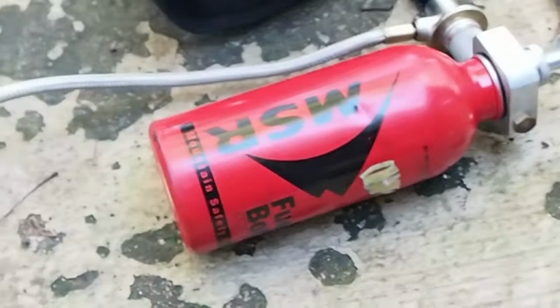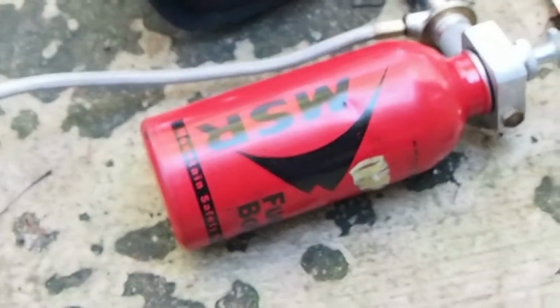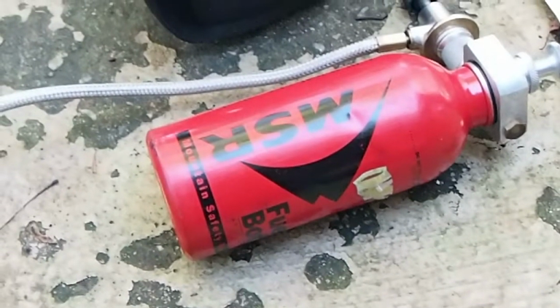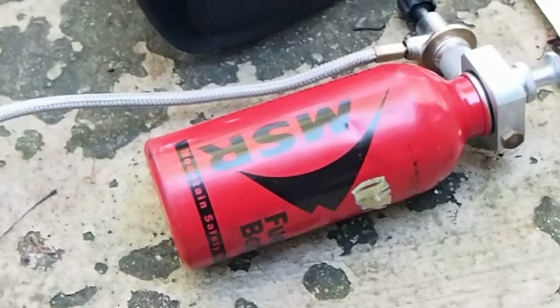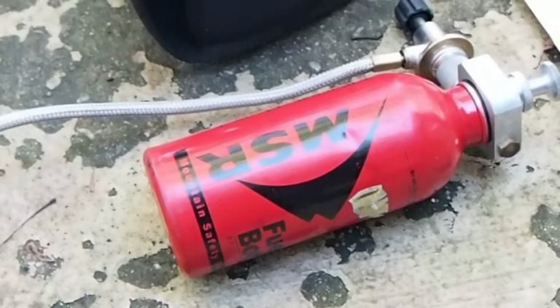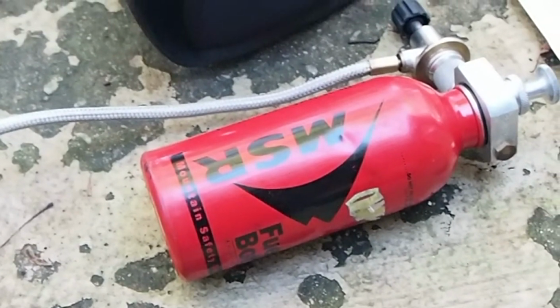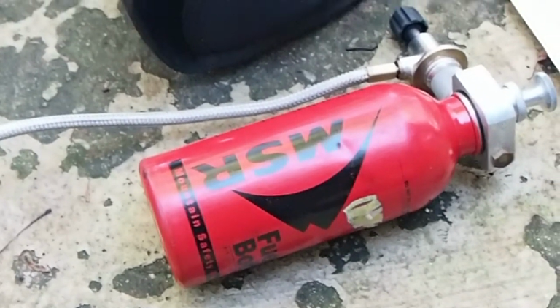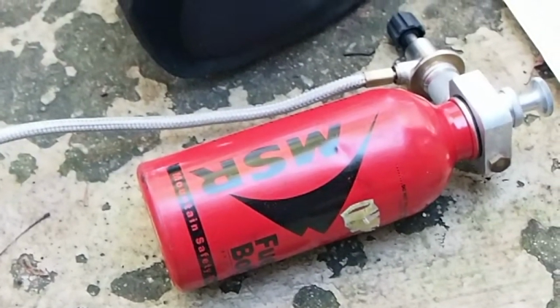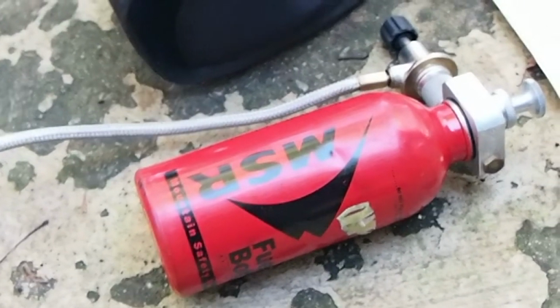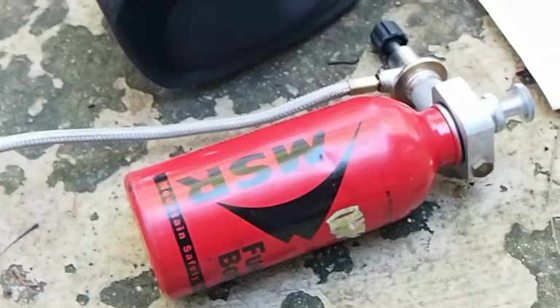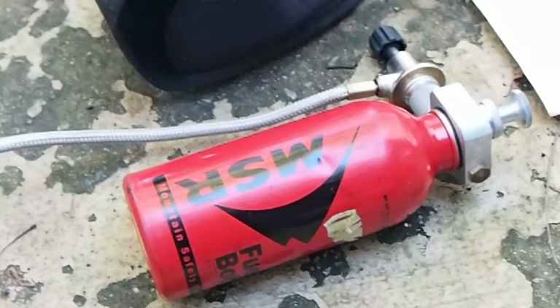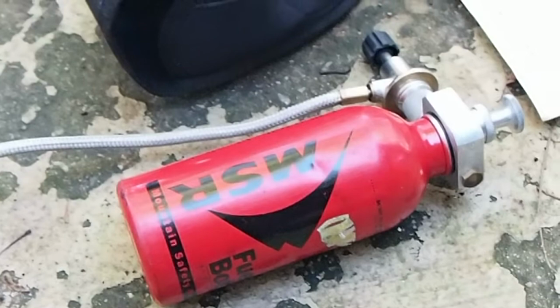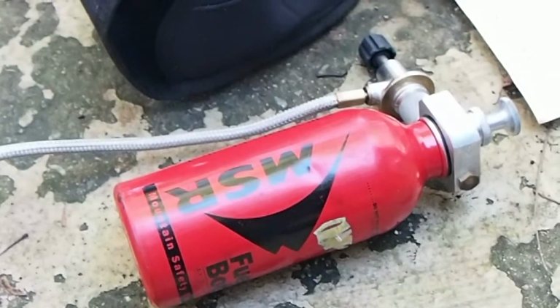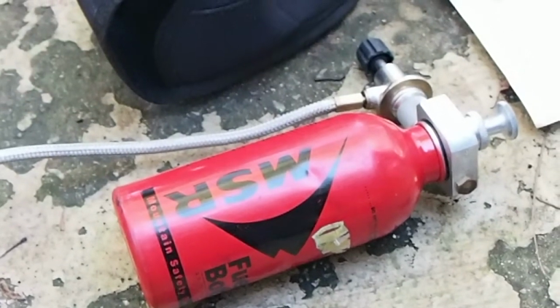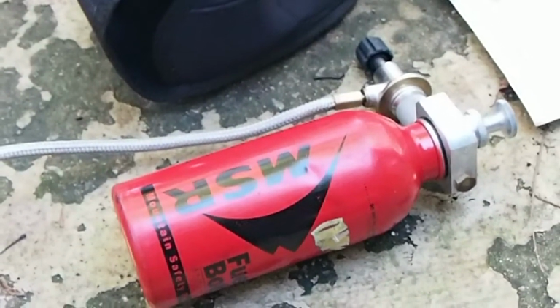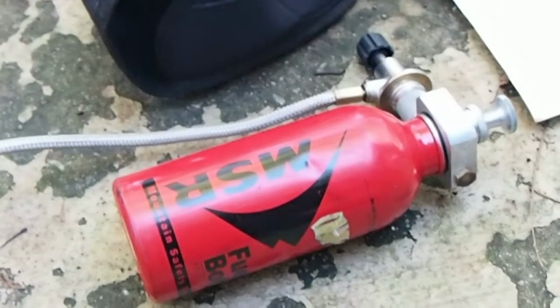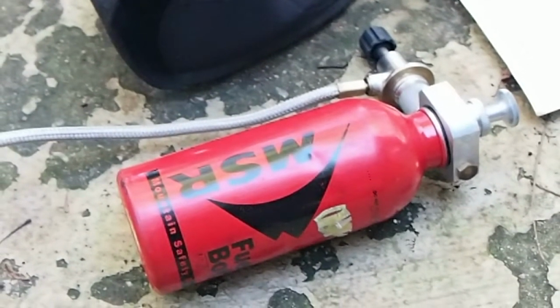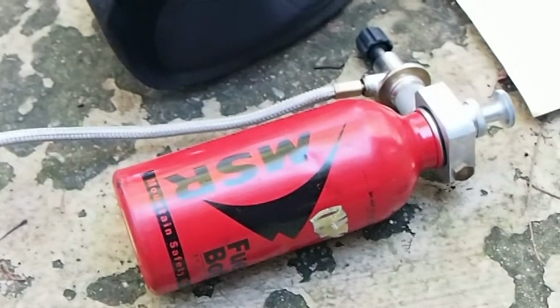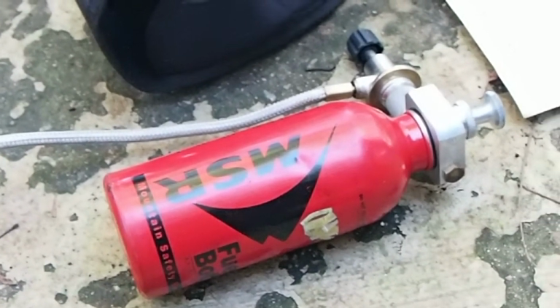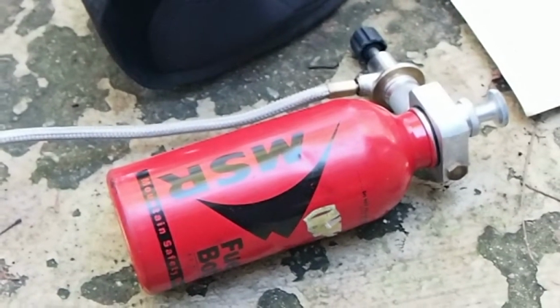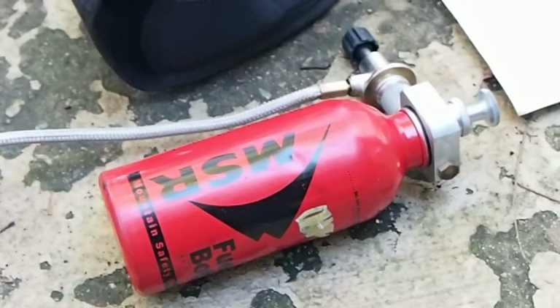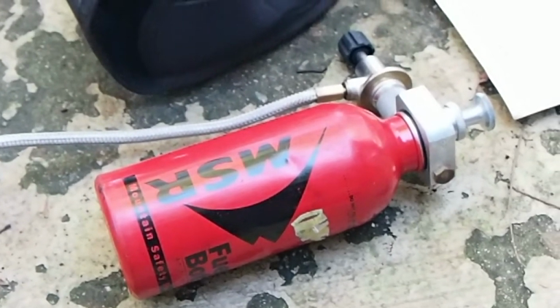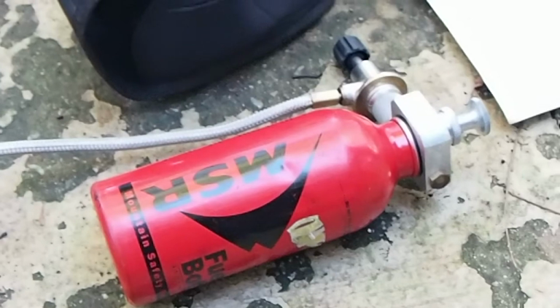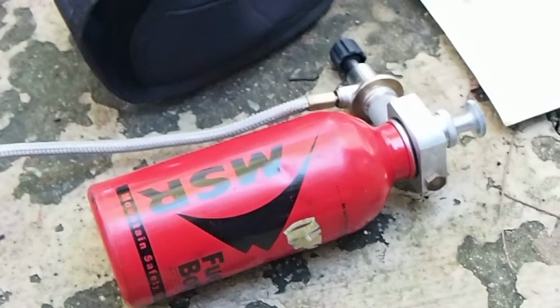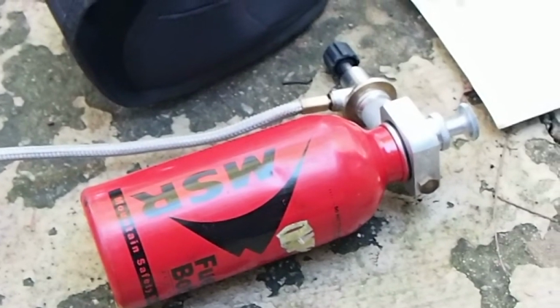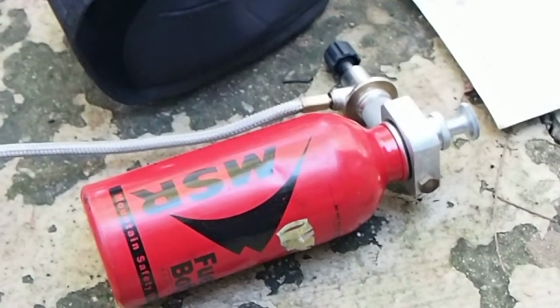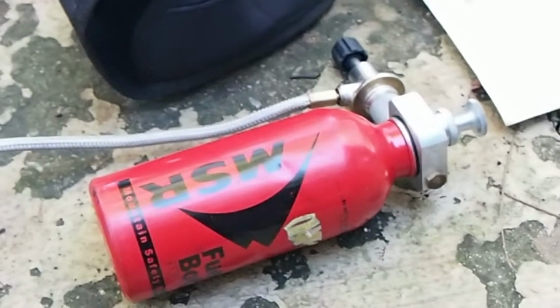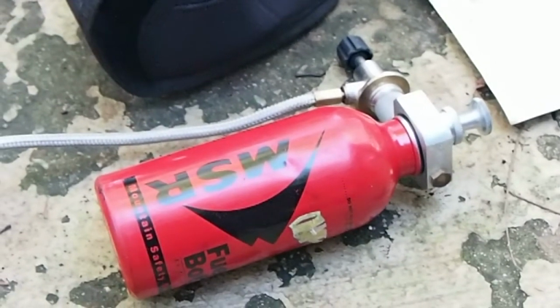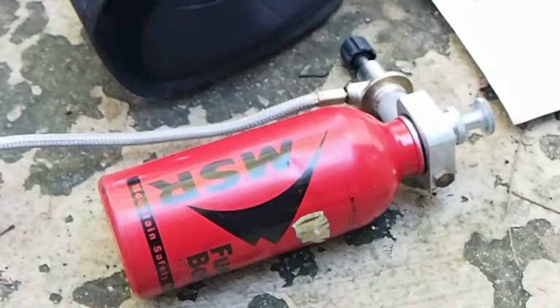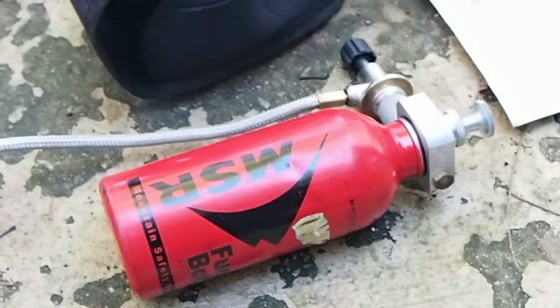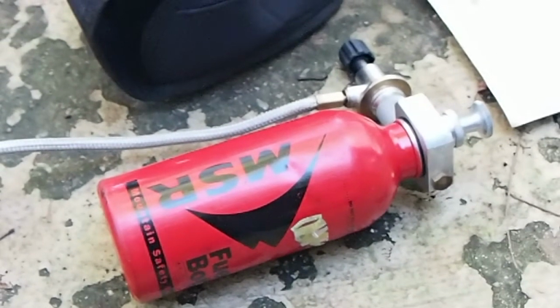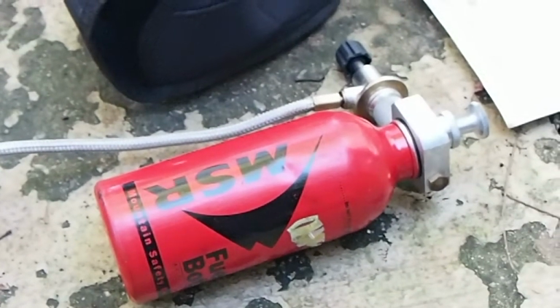This is my MSR 11-ounce fuel bottle. Very handy size for a weekend — not super huge, but it holds enough fuel to get through a weekend of moderate cooking.